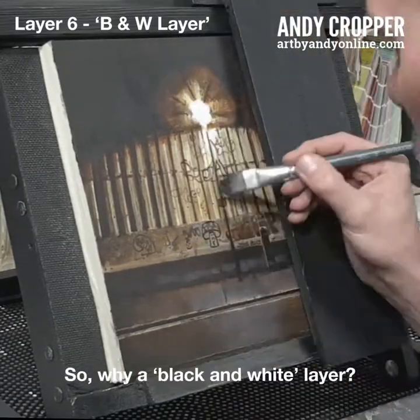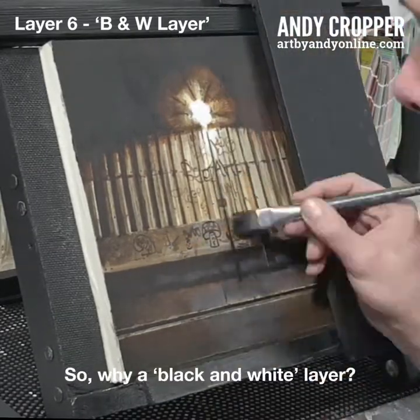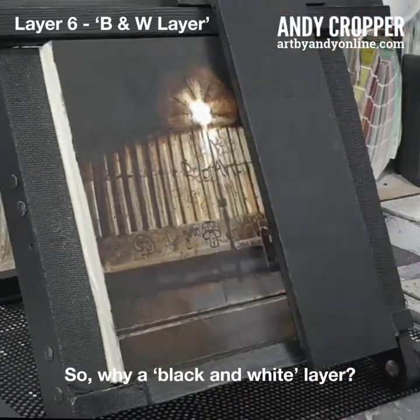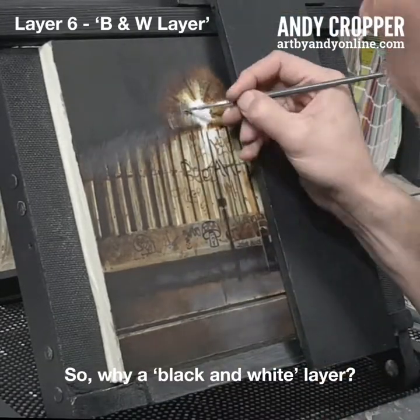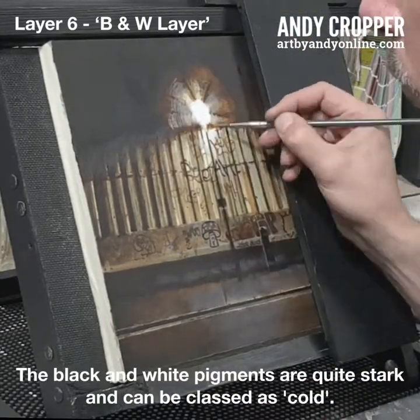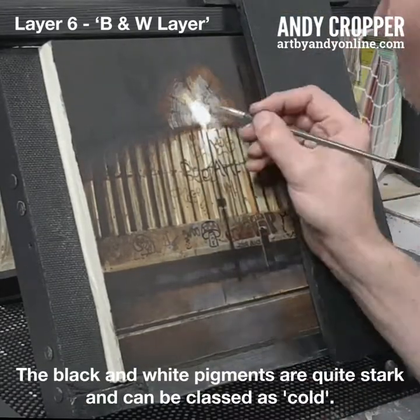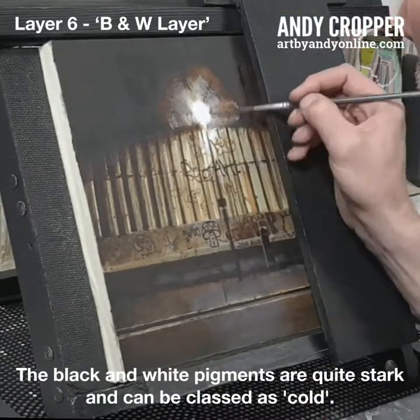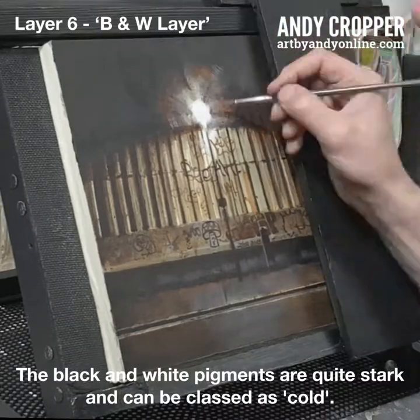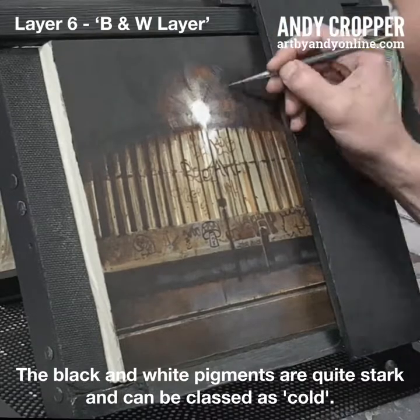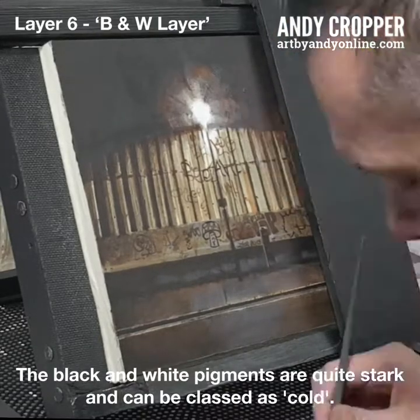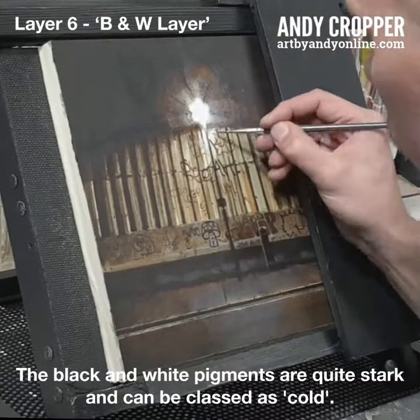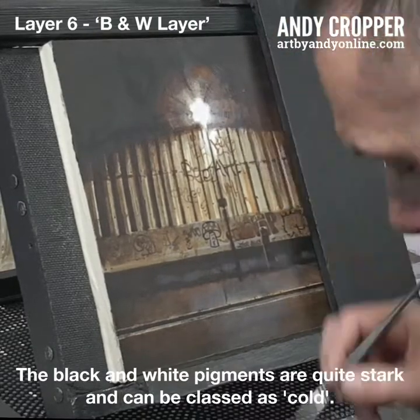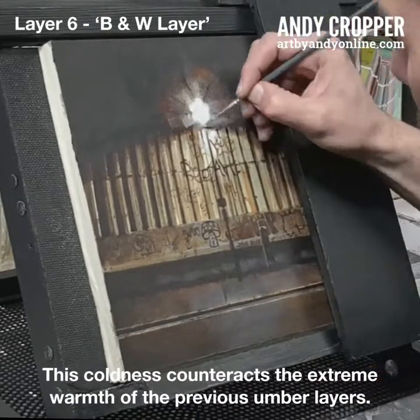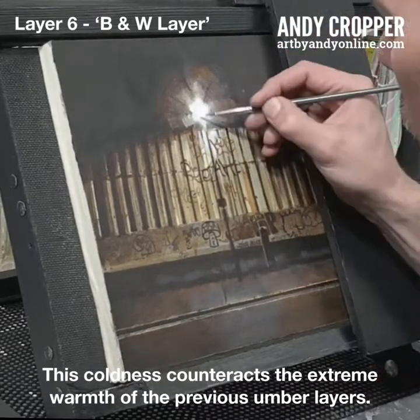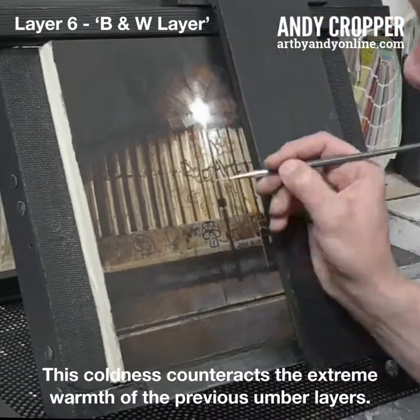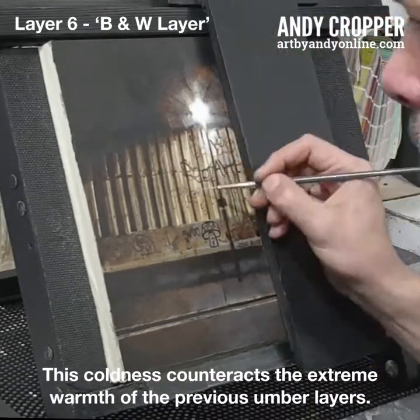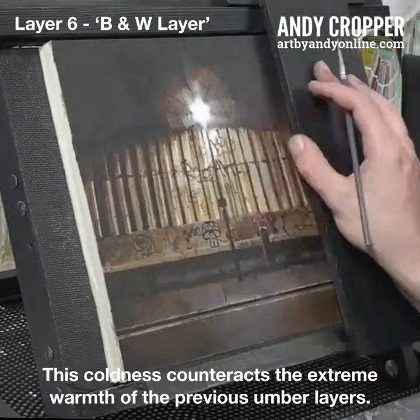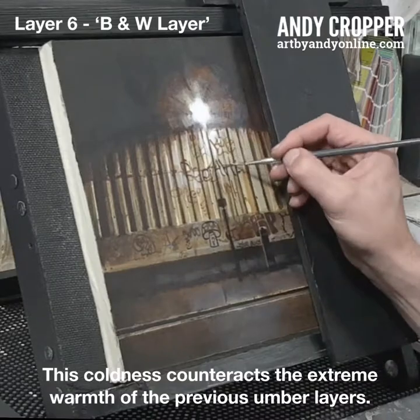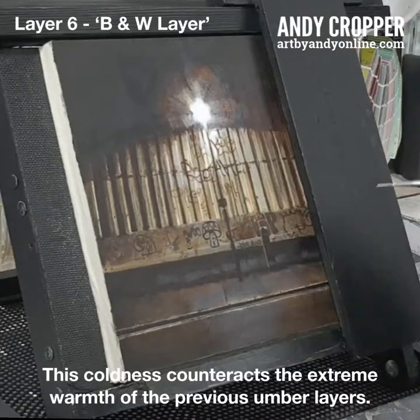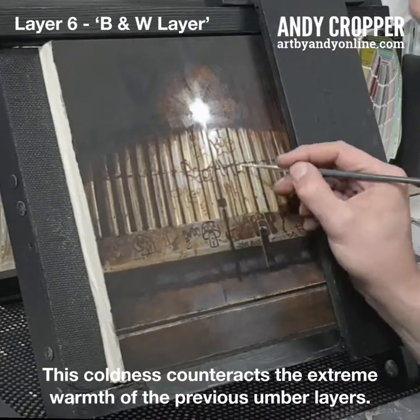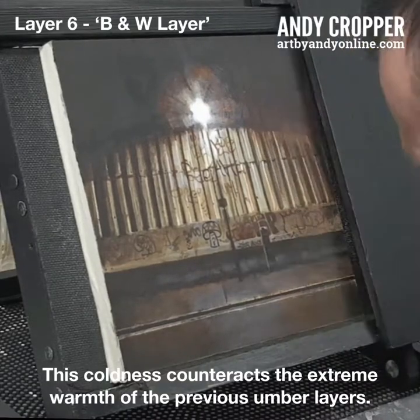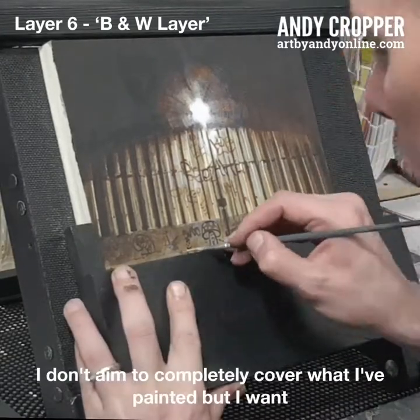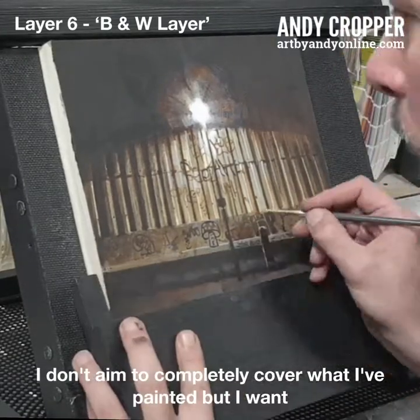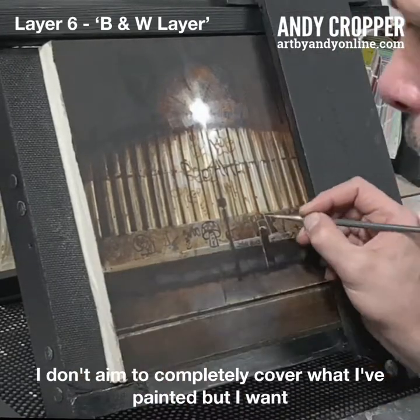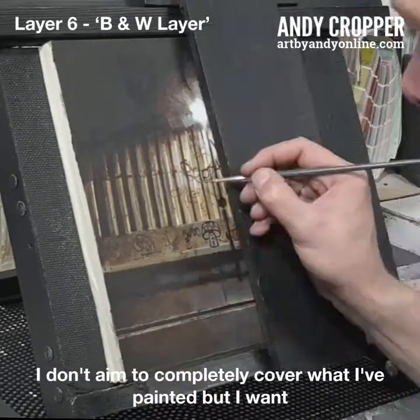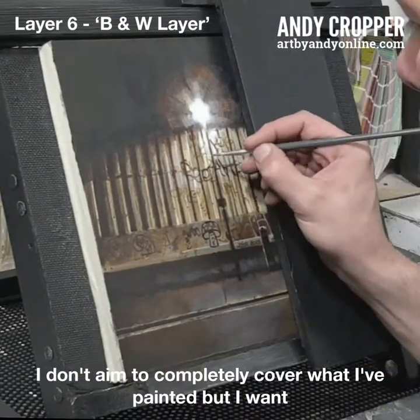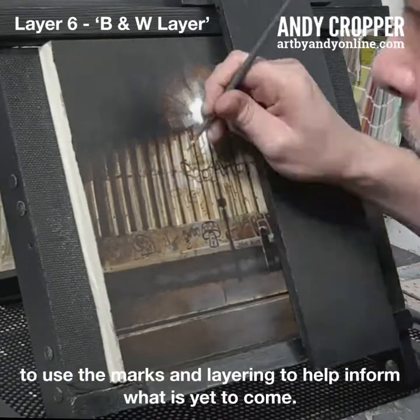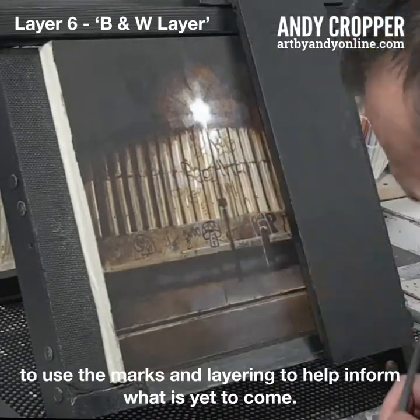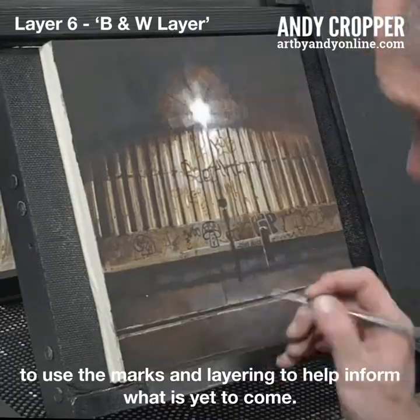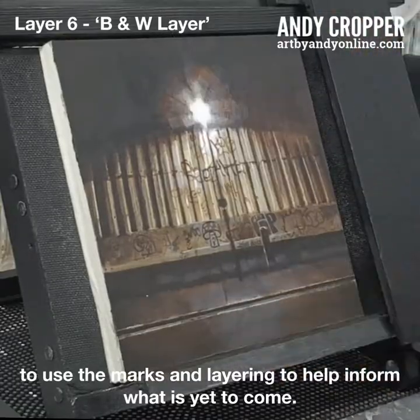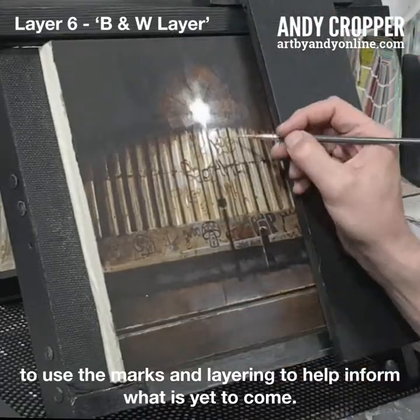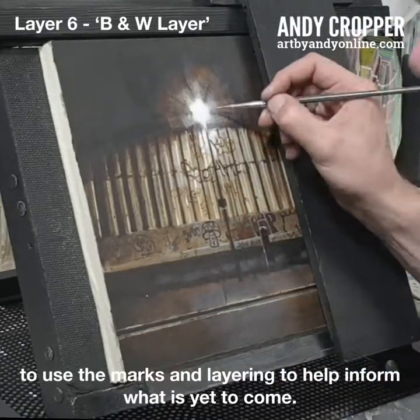So why a black and white layer? The black and white pigments are quite stark and can be classed as cold. This coldness counteracts the extreme warmth of the previous underlayers. I don't aim to completely cover what I've painted, but I want to use the marks and layering to help inform what is yet to come.